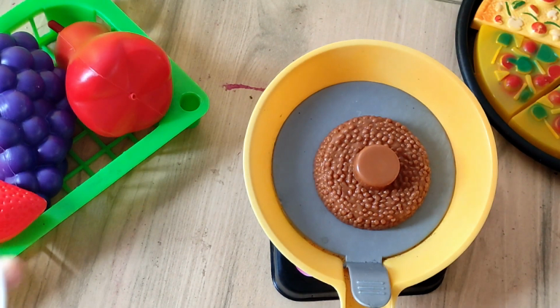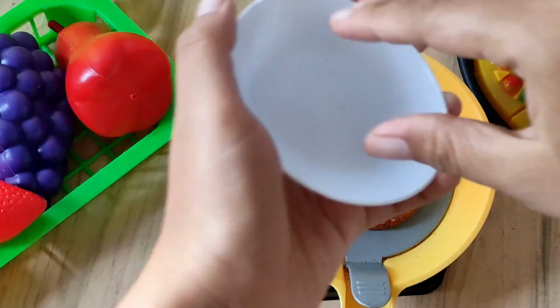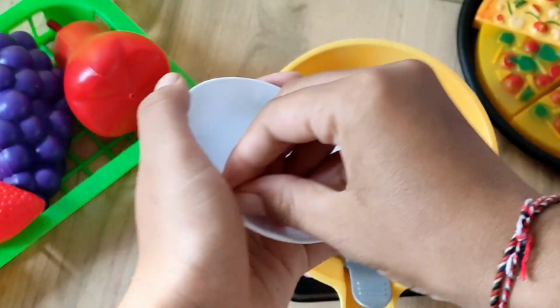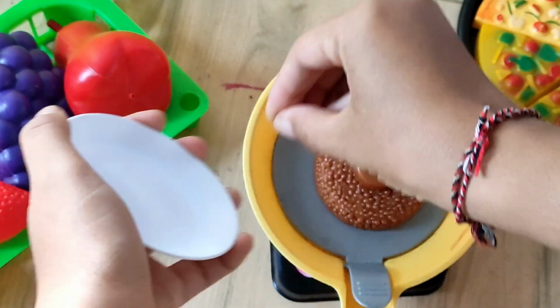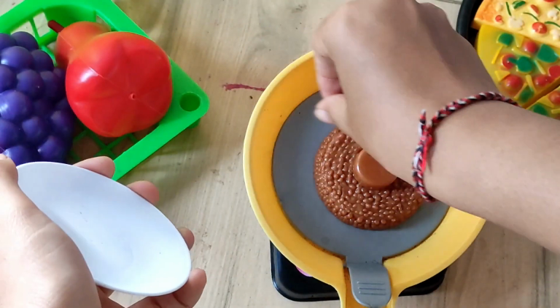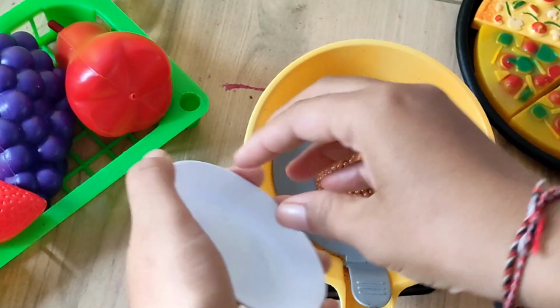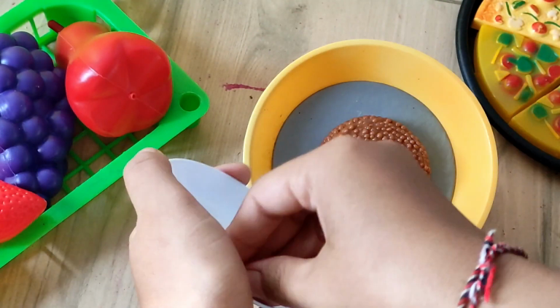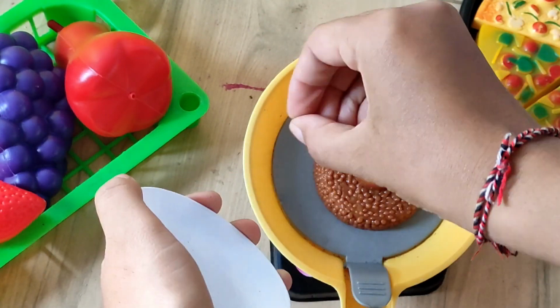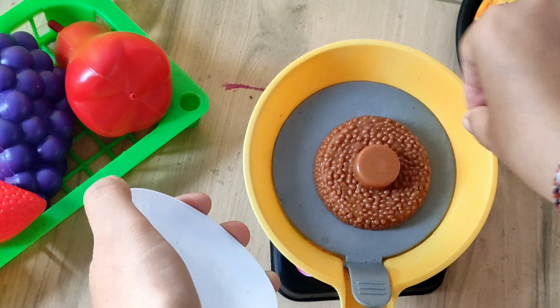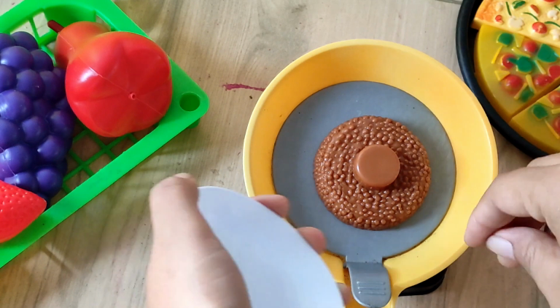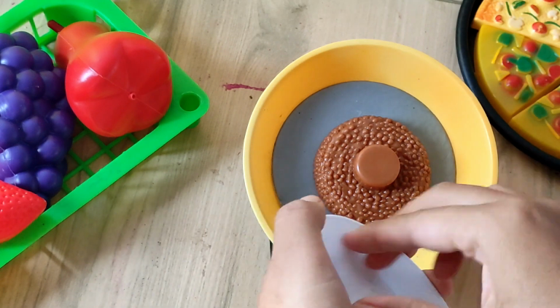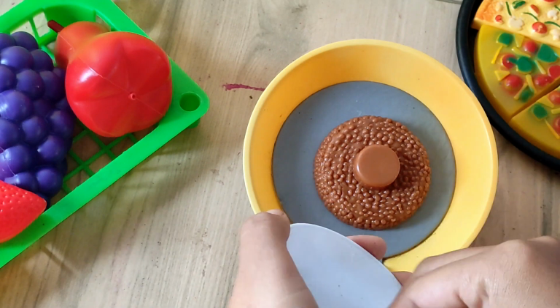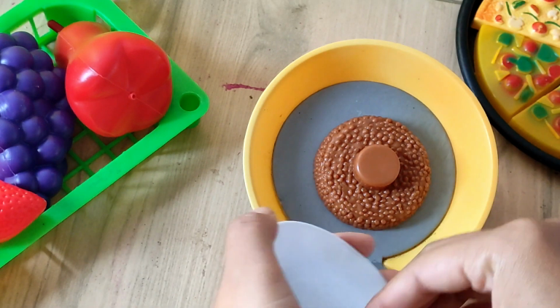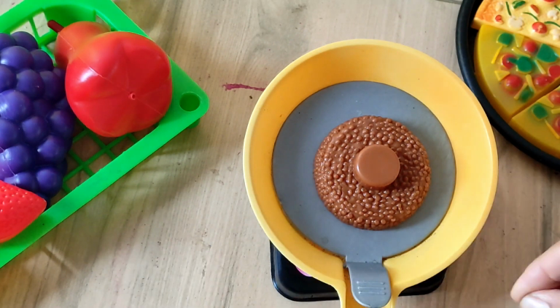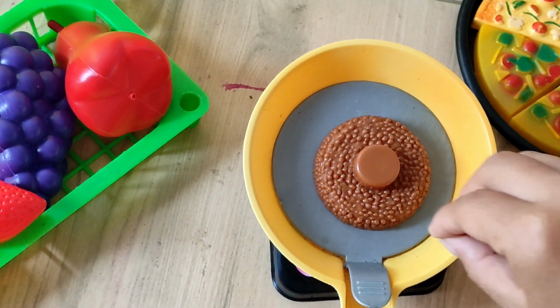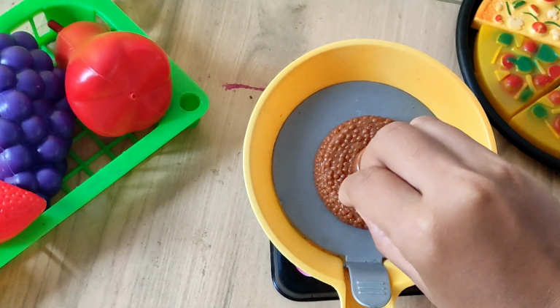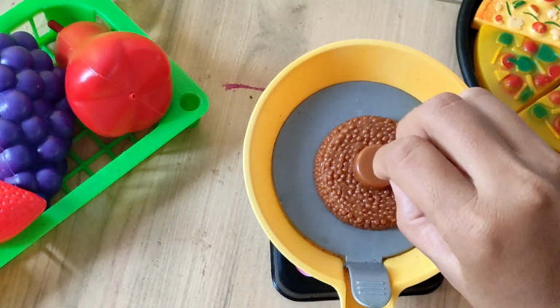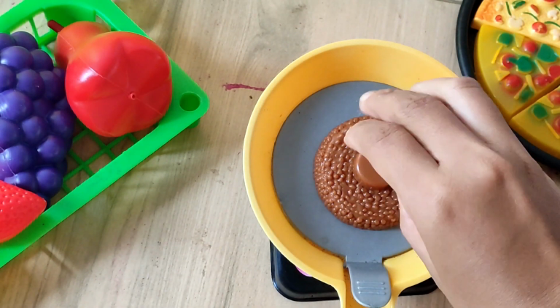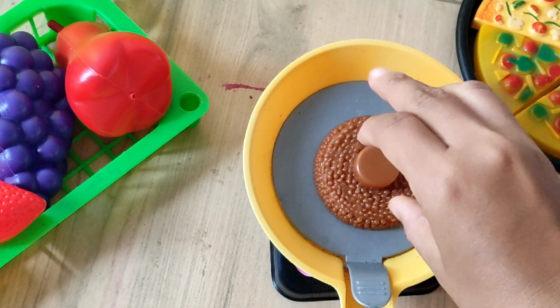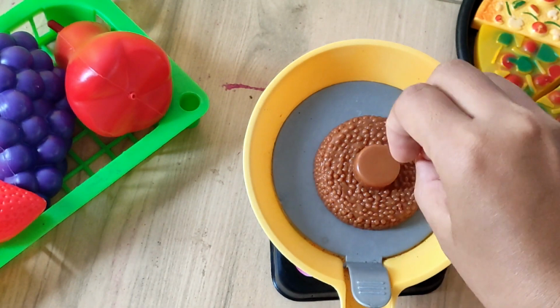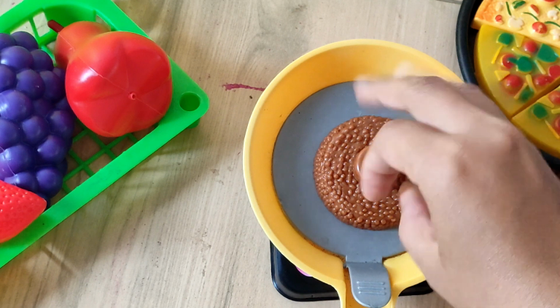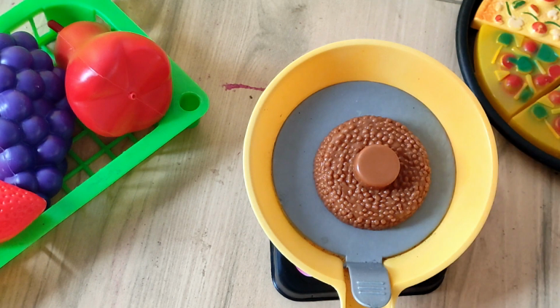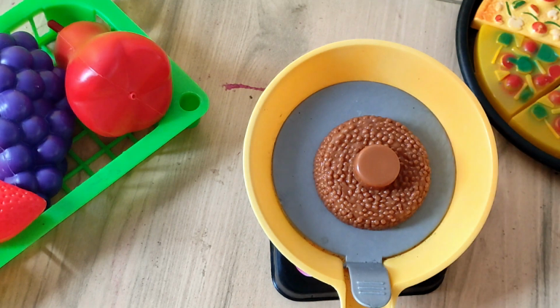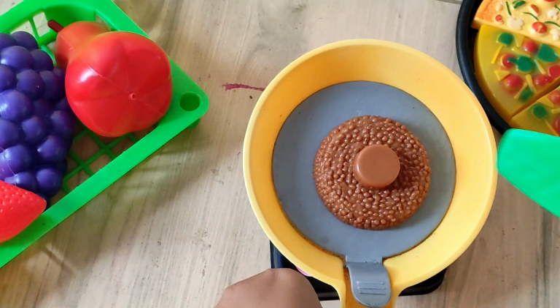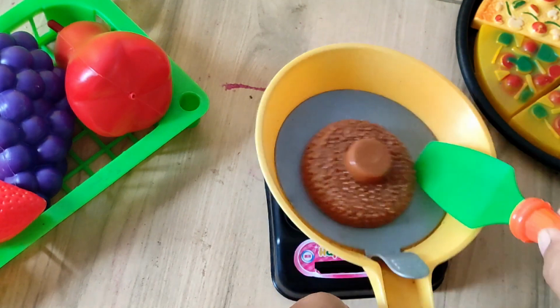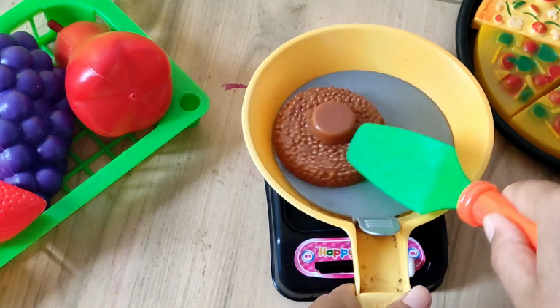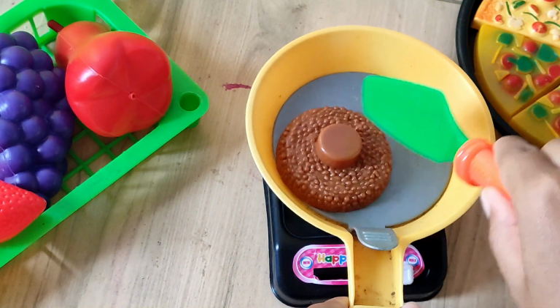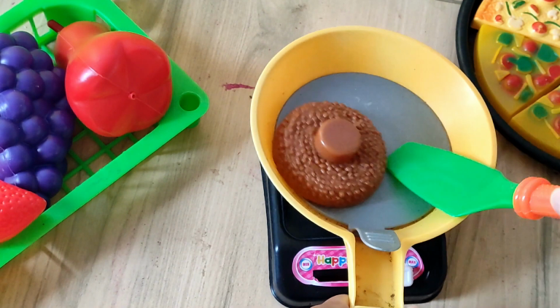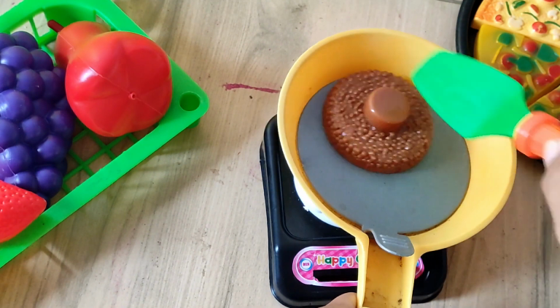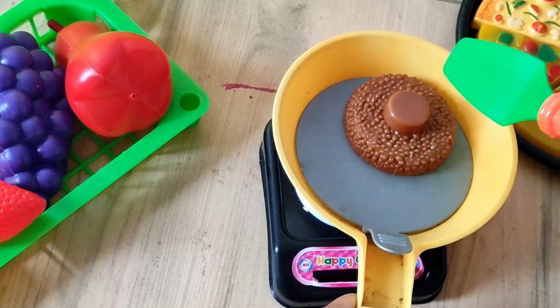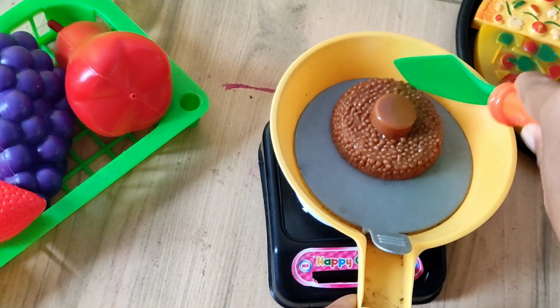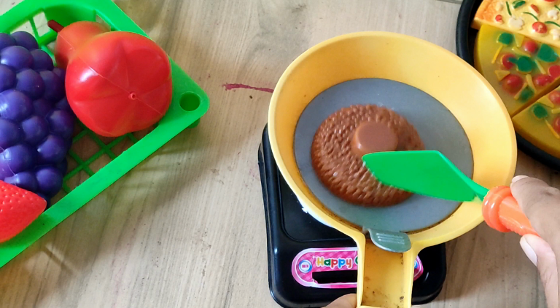Next step, keep seasoning. Stir again until cooked.